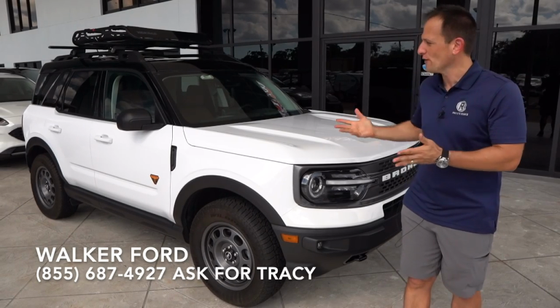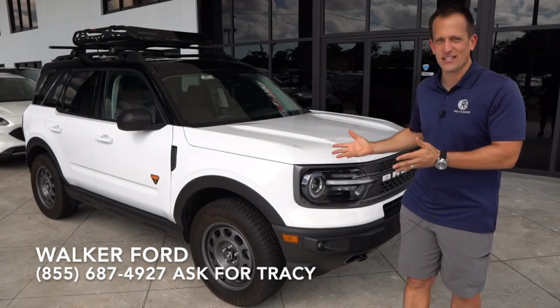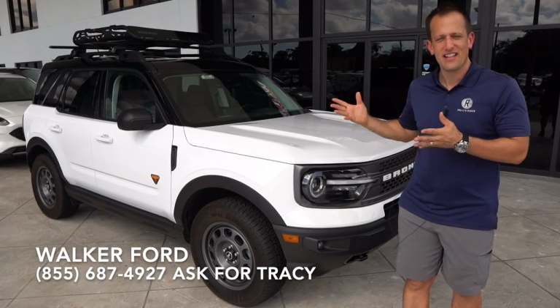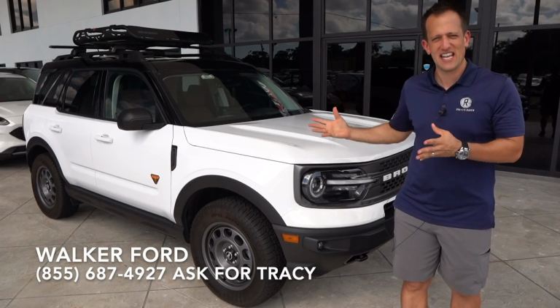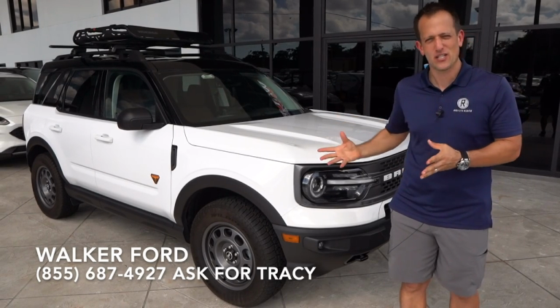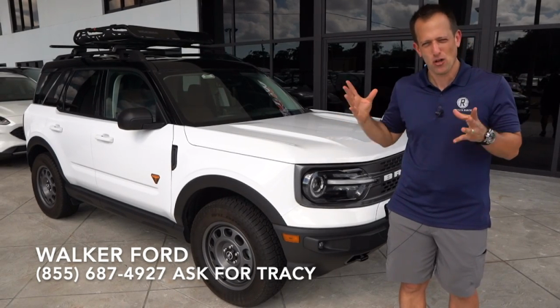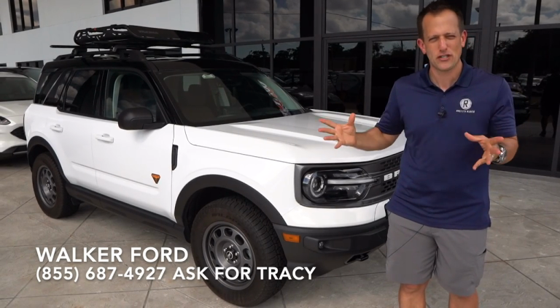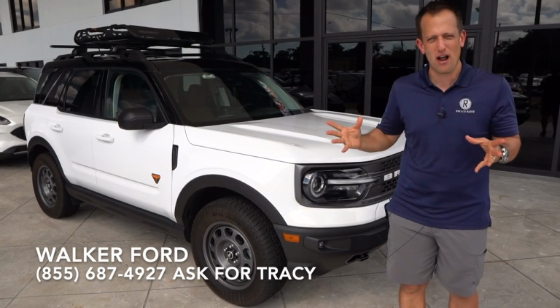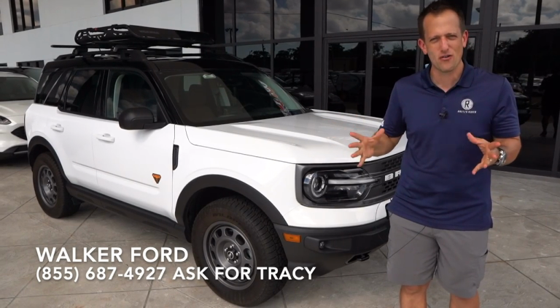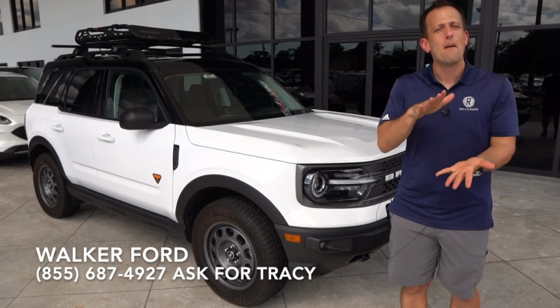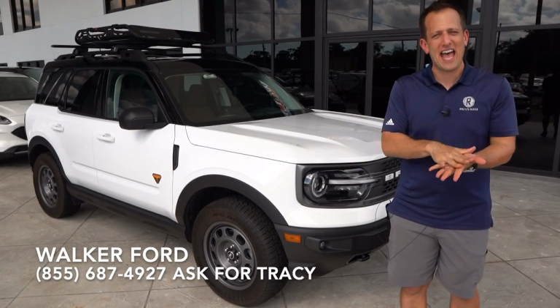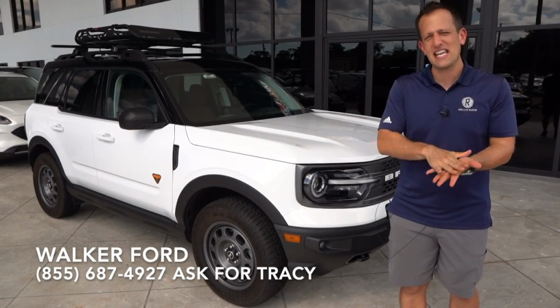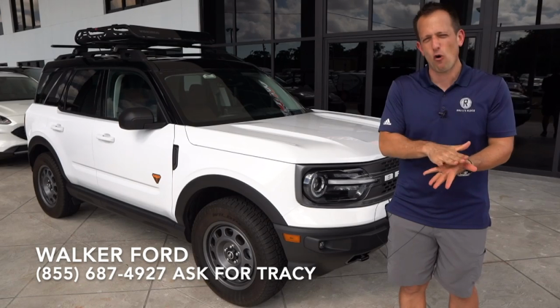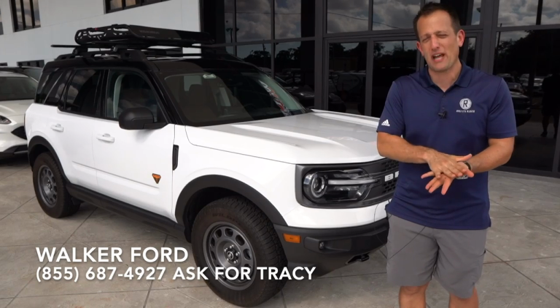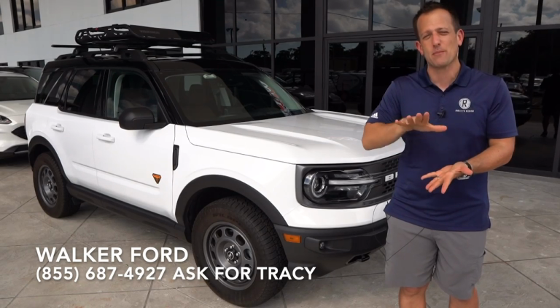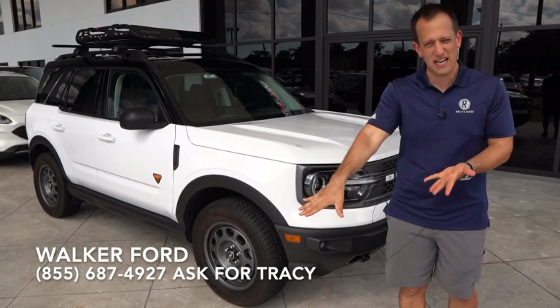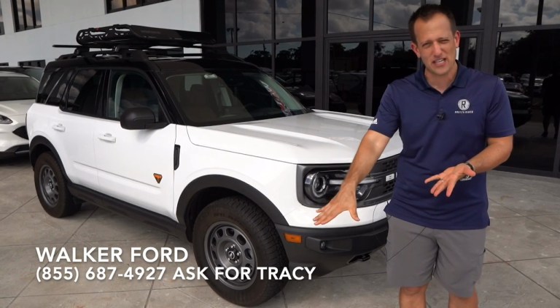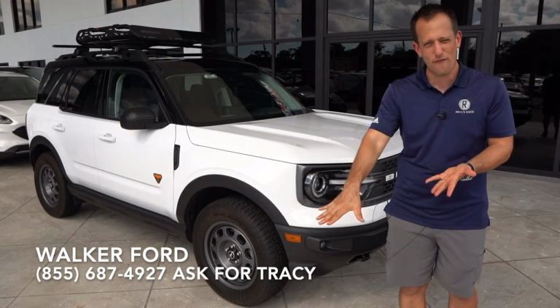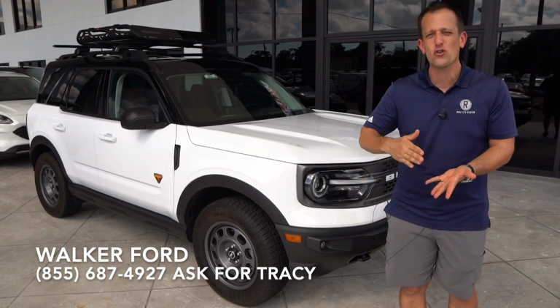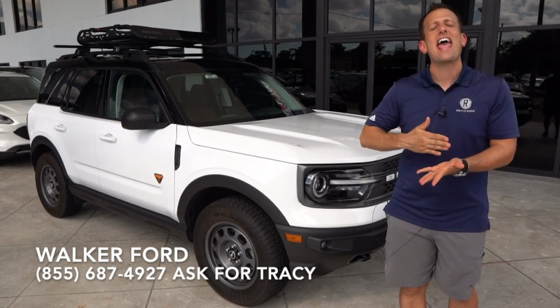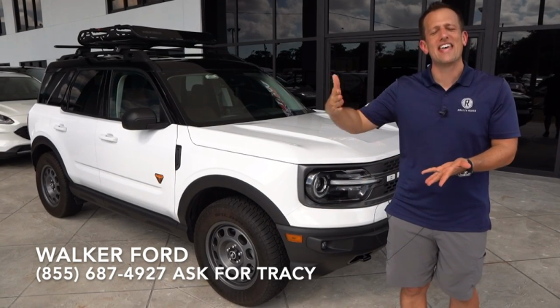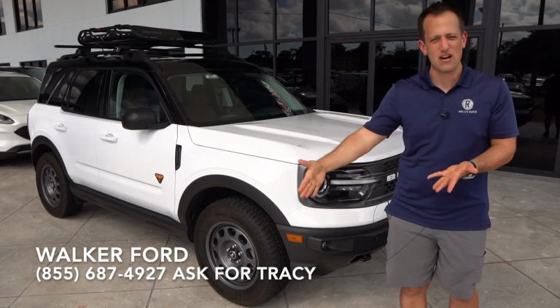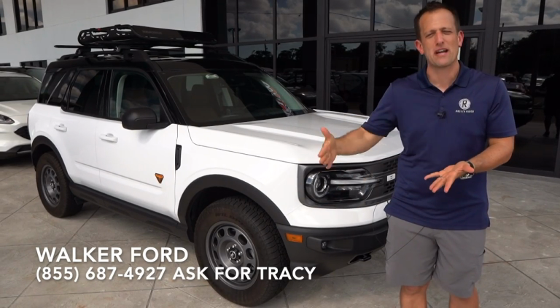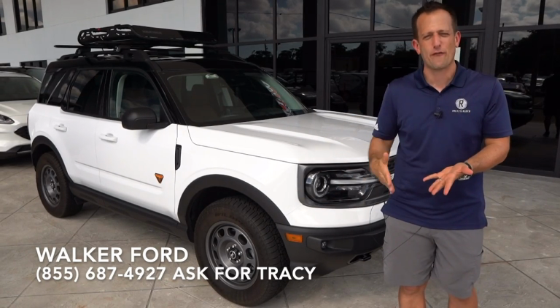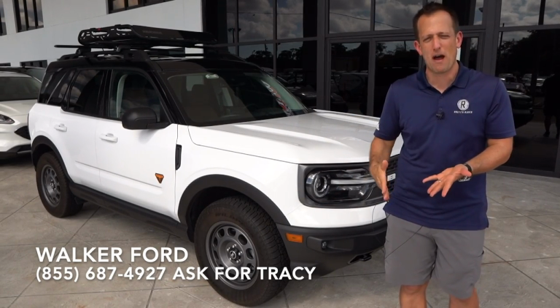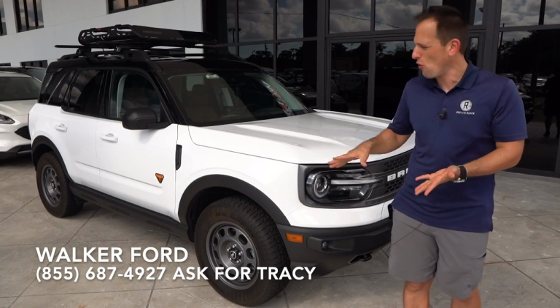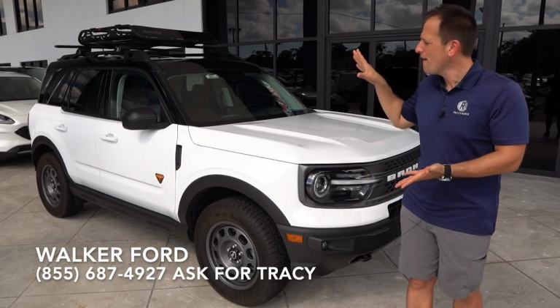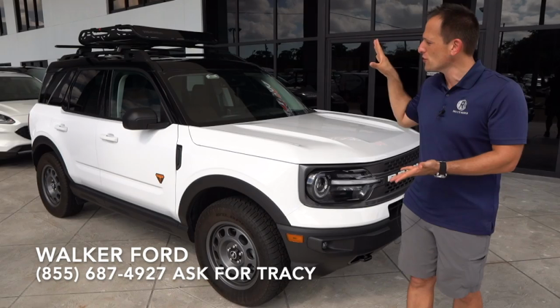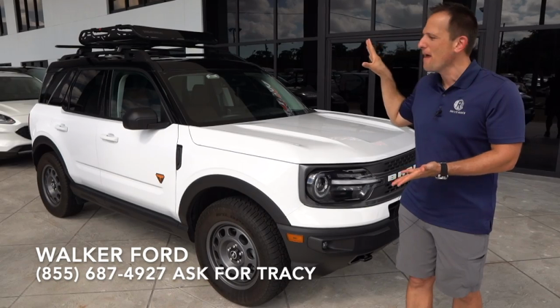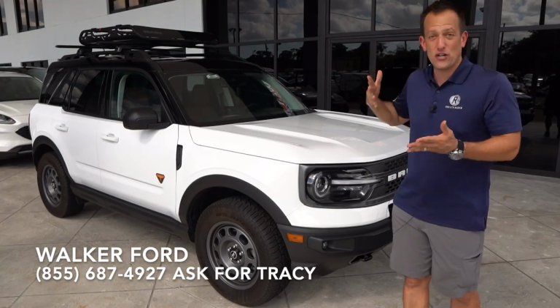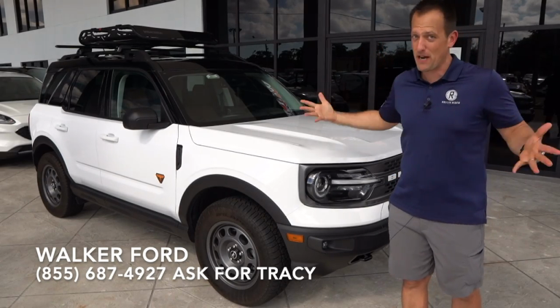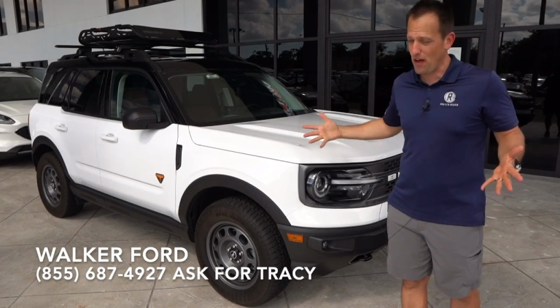This is the smaller of the two Broncos, but that is Ford's plan to bring out this one first and then later bring out the 4x4 version, which is the bigger brother.